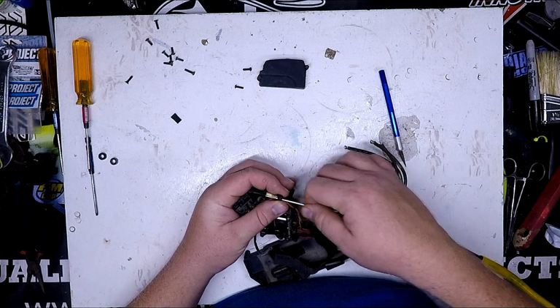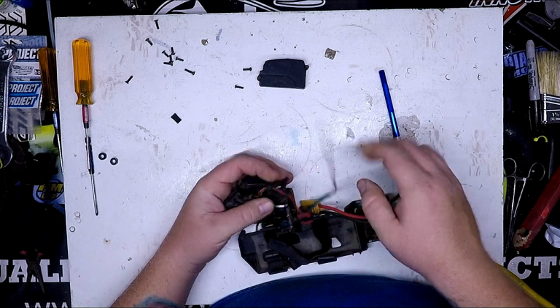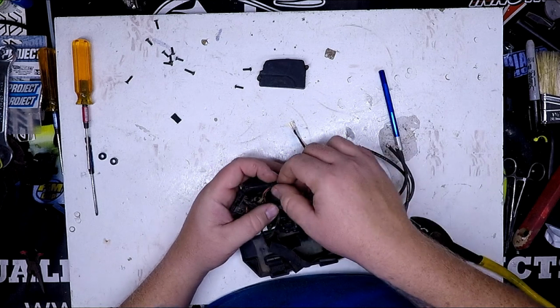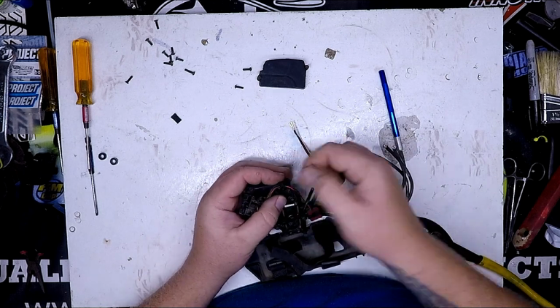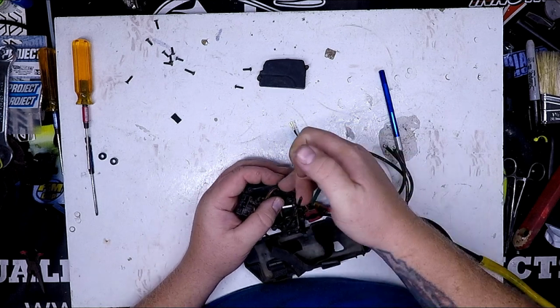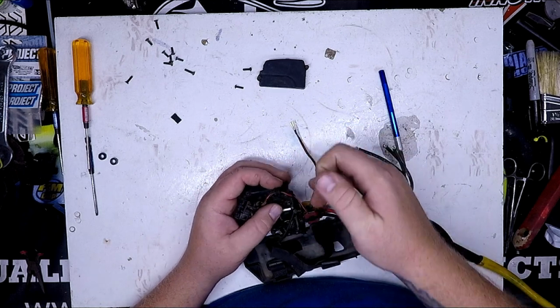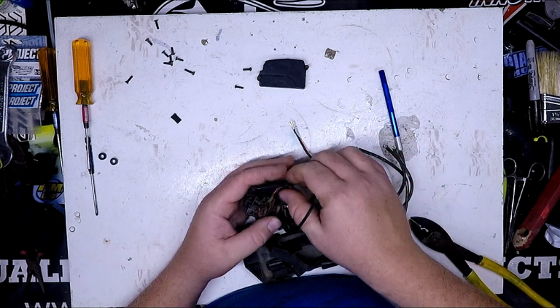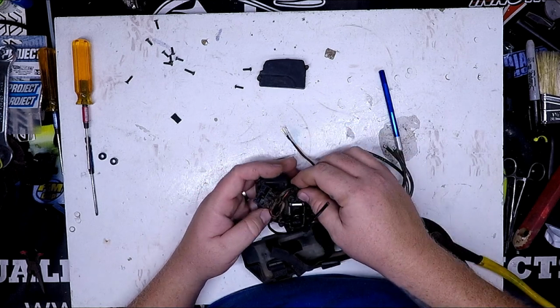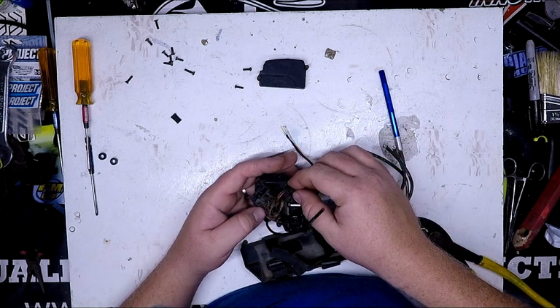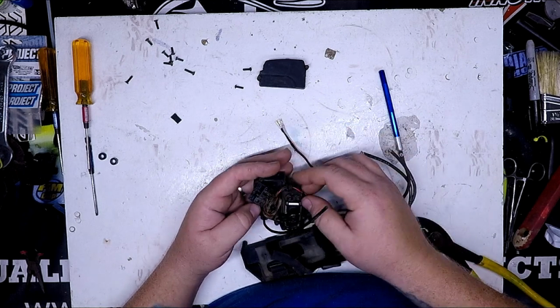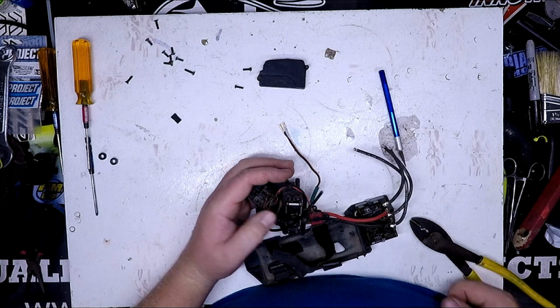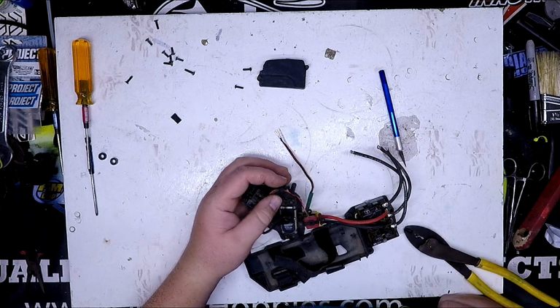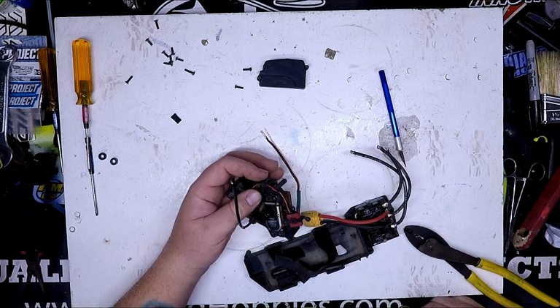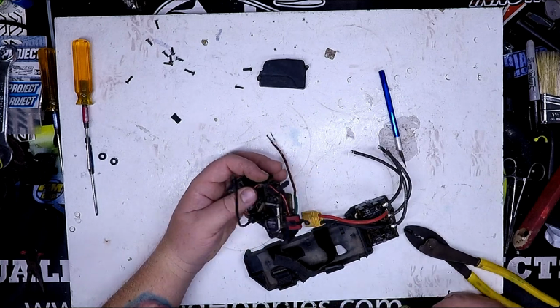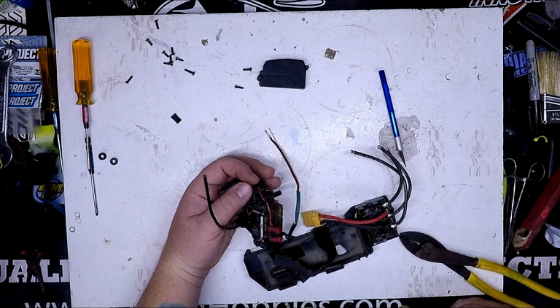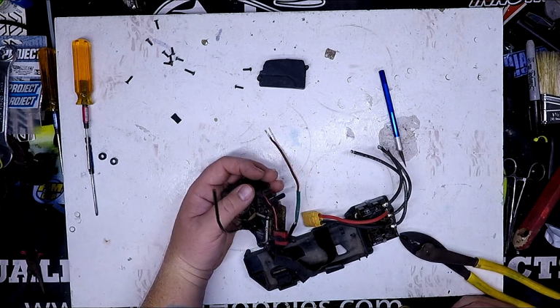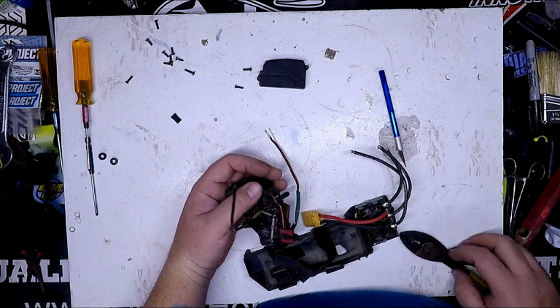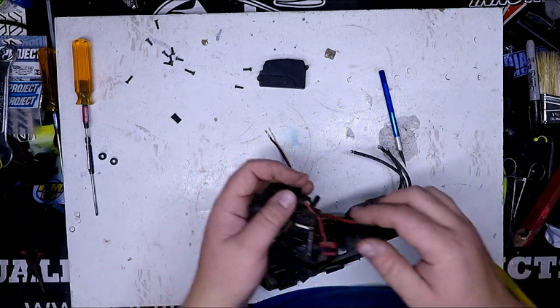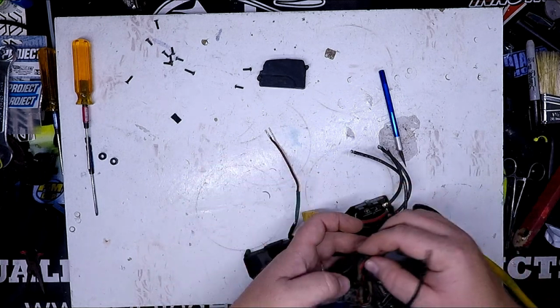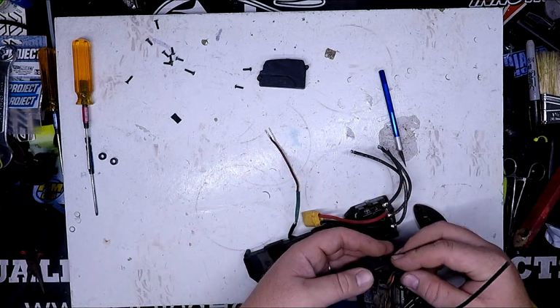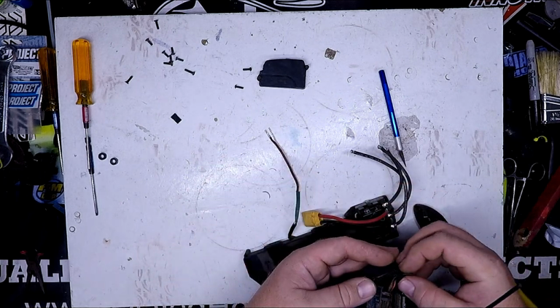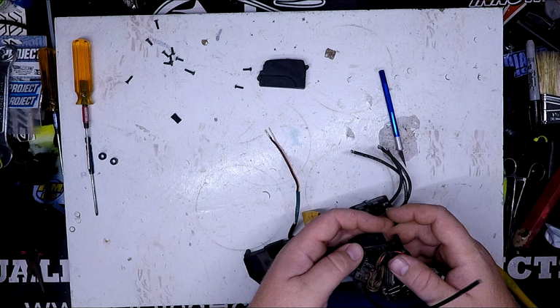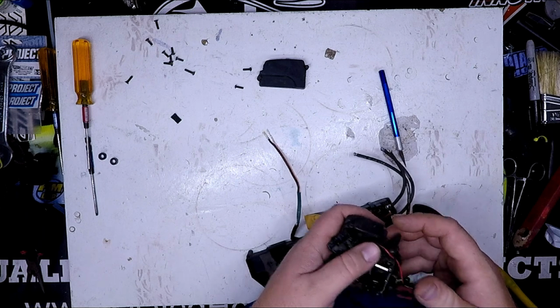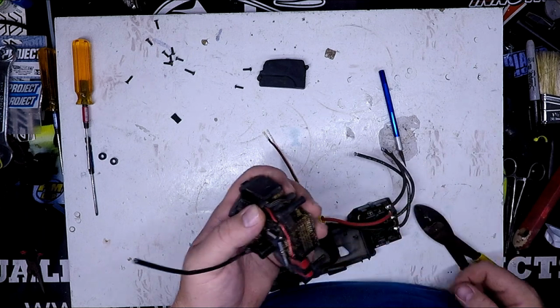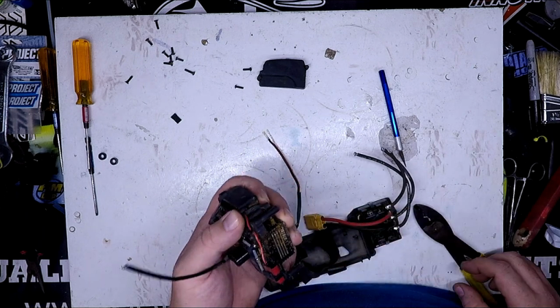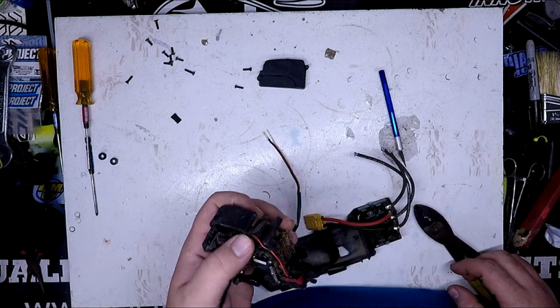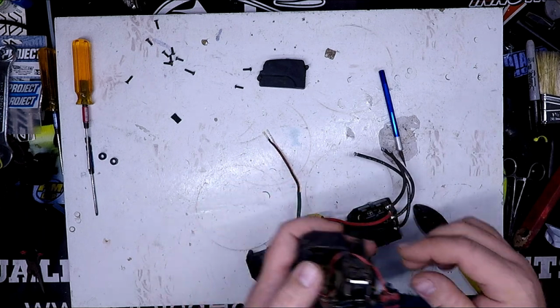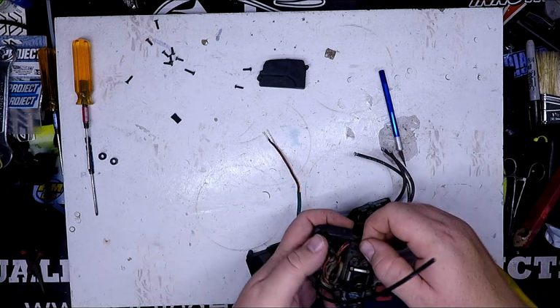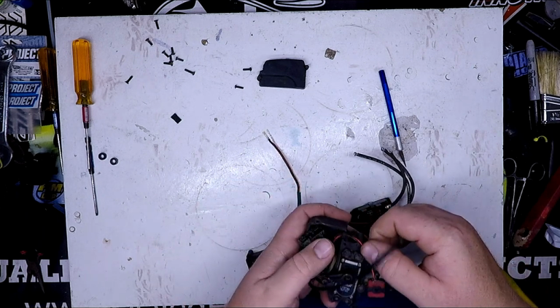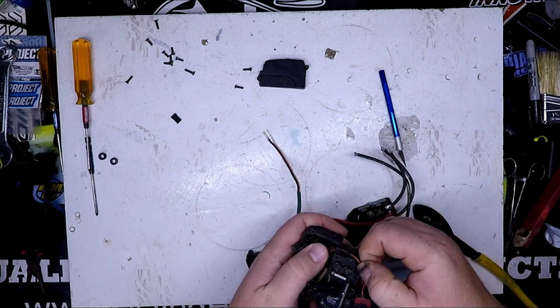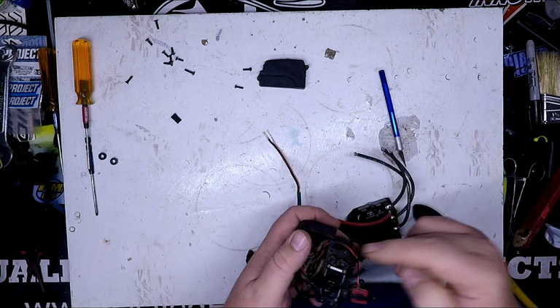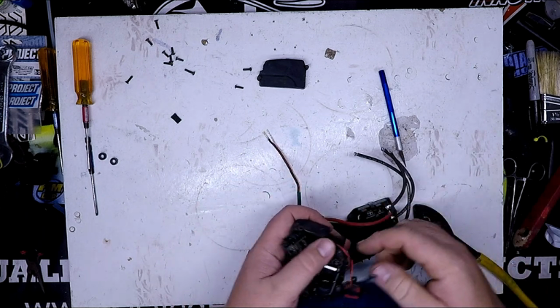I've seen other people suggest cutting a slit in the grommet, which I guess would be a lot easier, but I don't think it would seal as well and I think it wouldn't have as good protection. So I like all of my stuff going completely through the grommet.